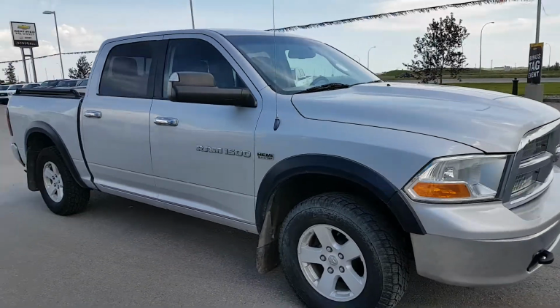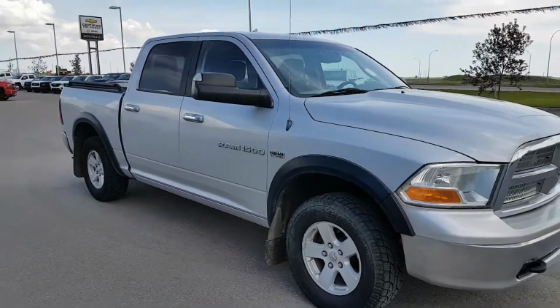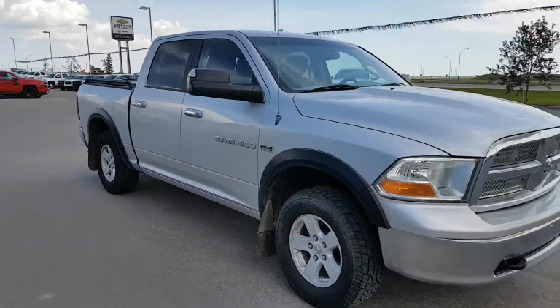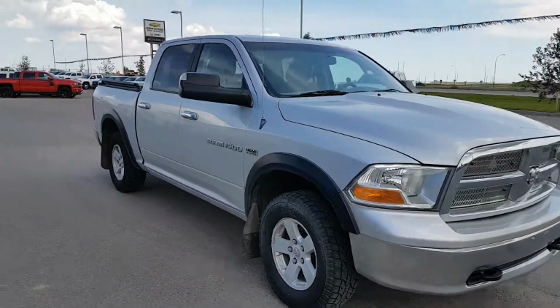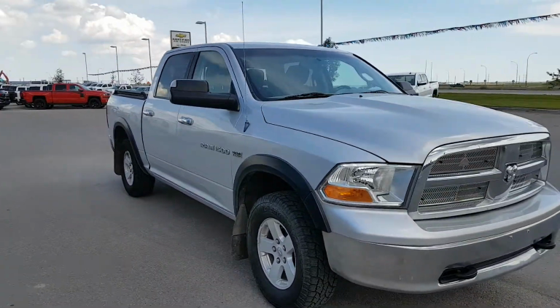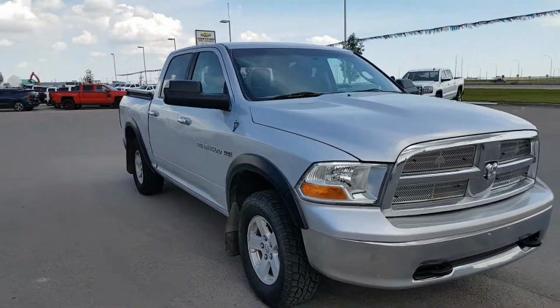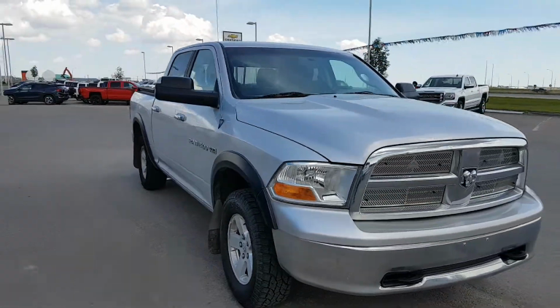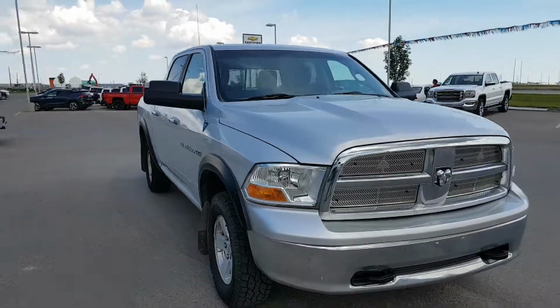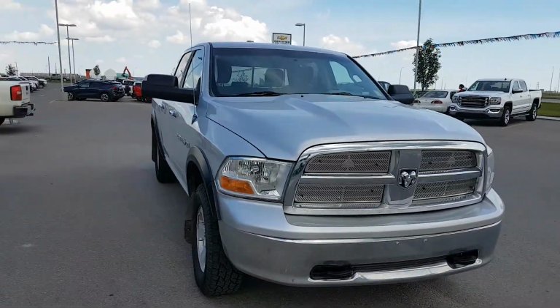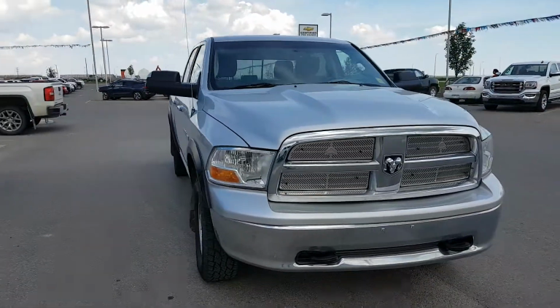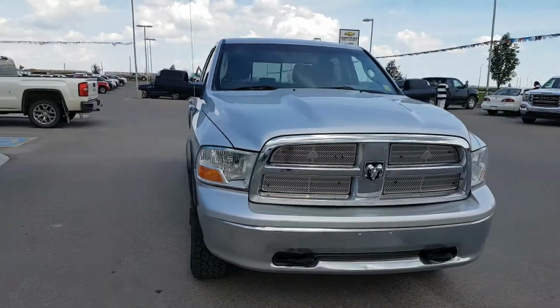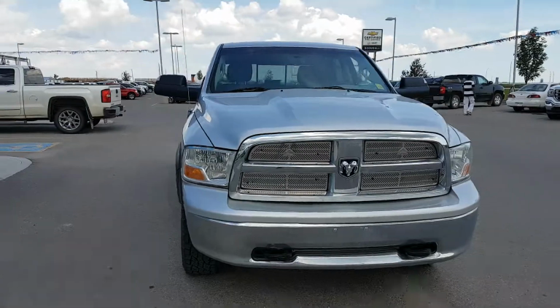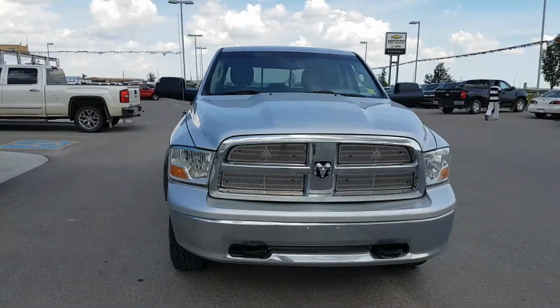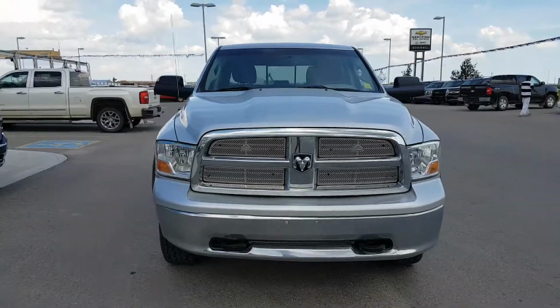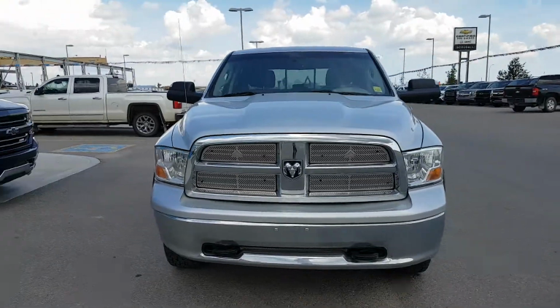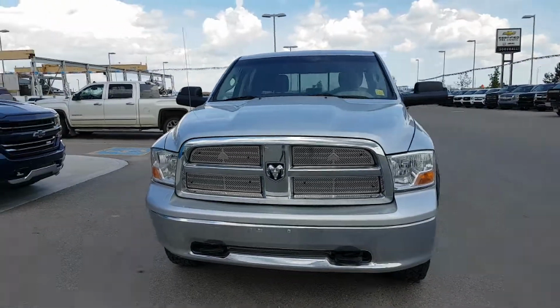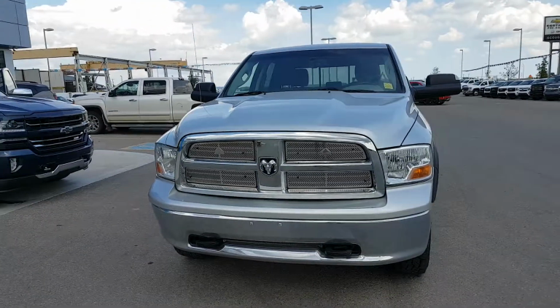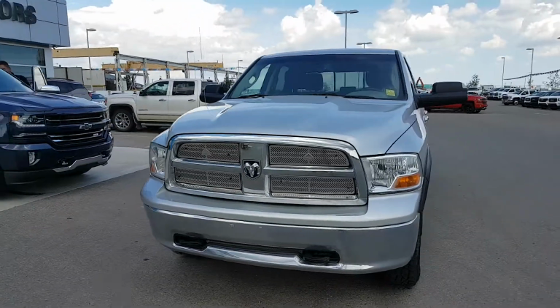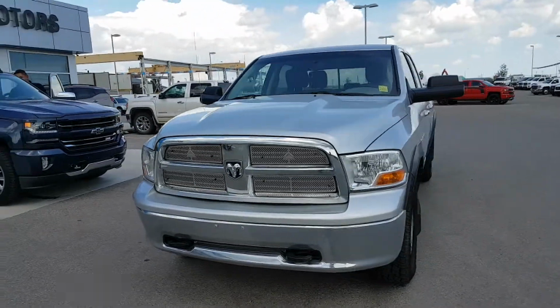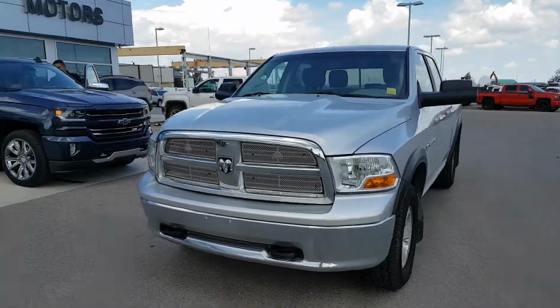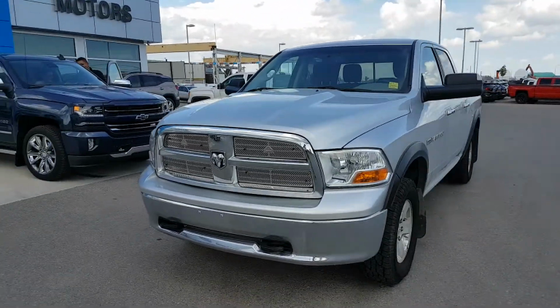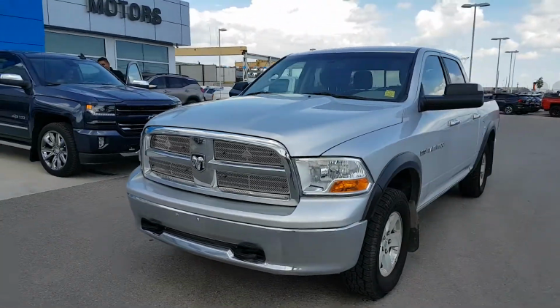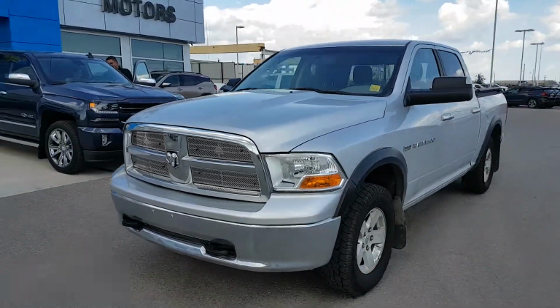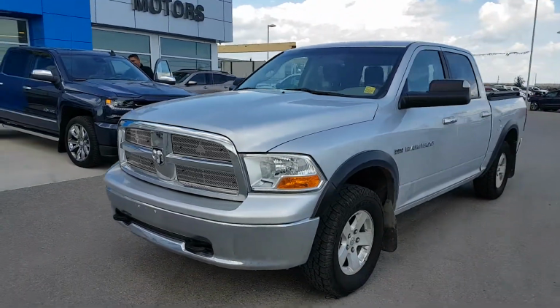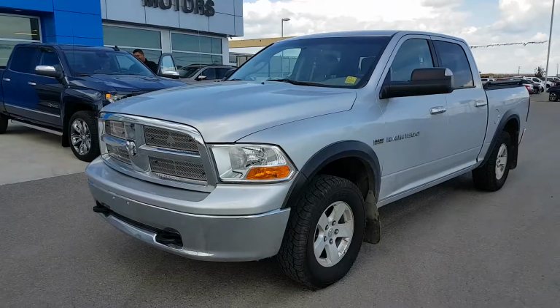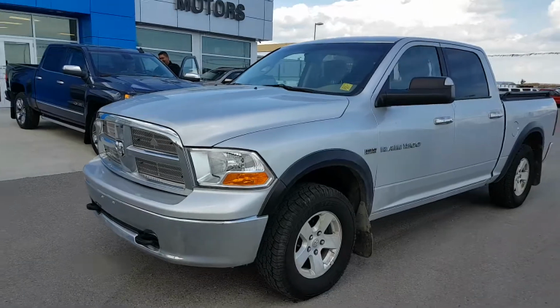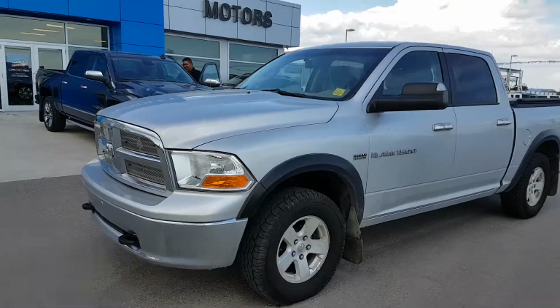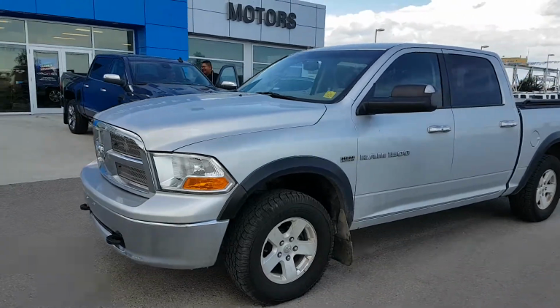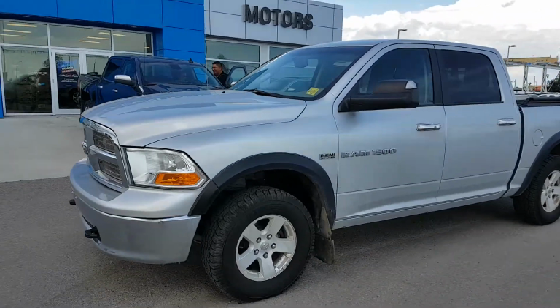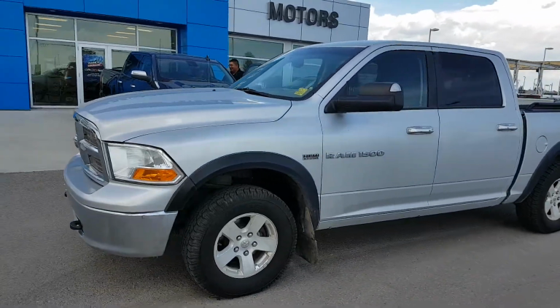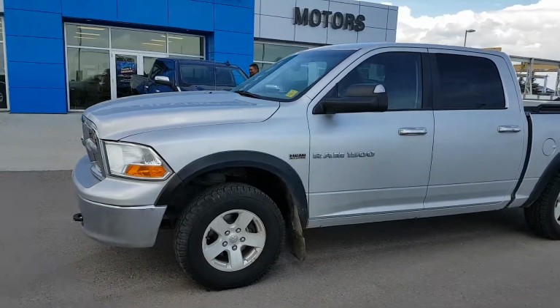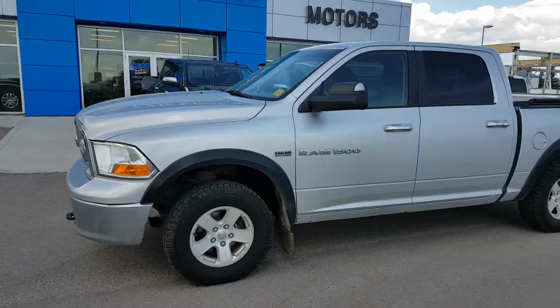This unit is in great condition with 134,000 km, a grey cloth interior, steering wheel controls, XM radio, LCD touchscreen entertainment system, hands-free communication, and plenty more.